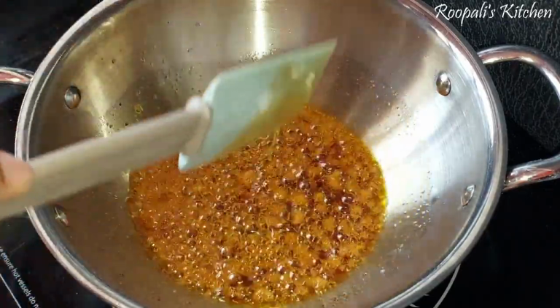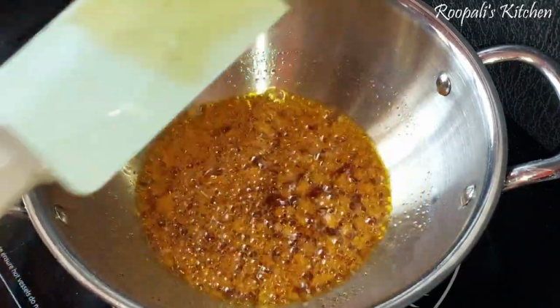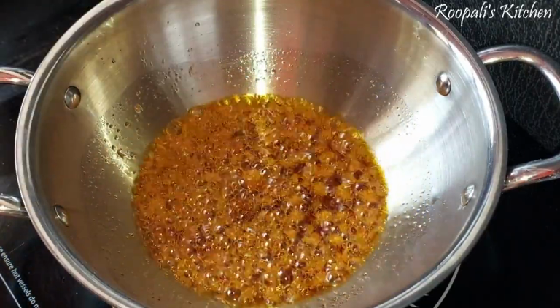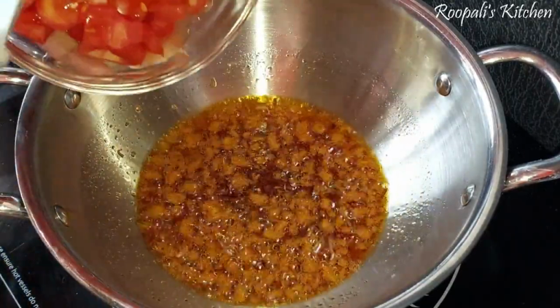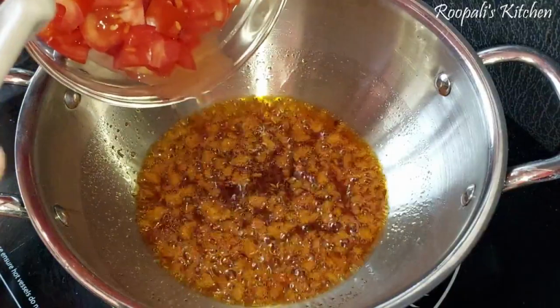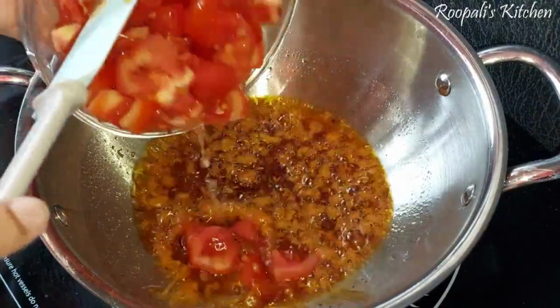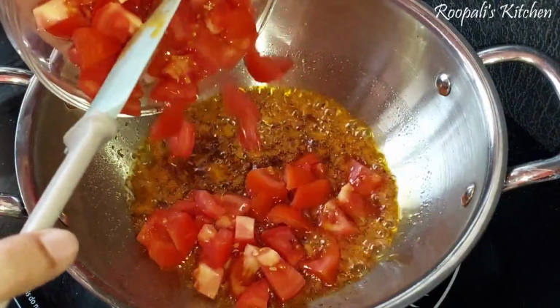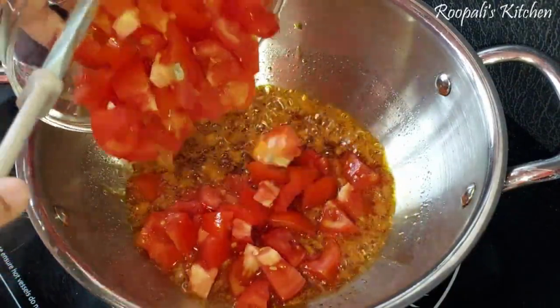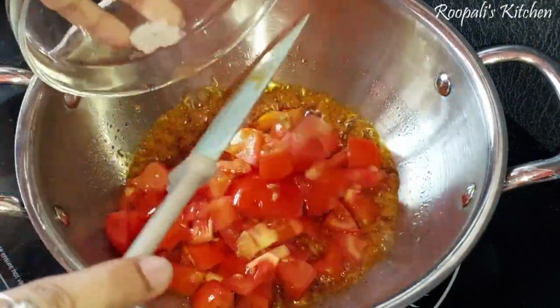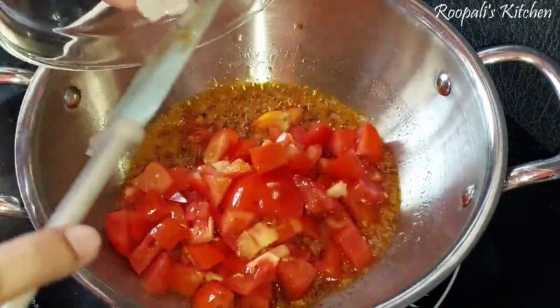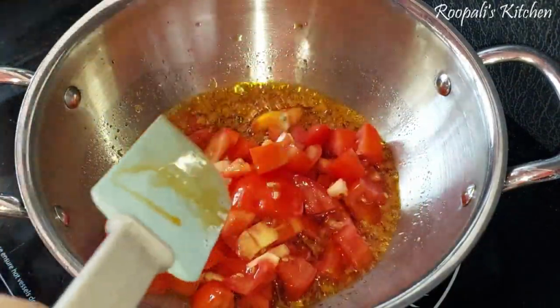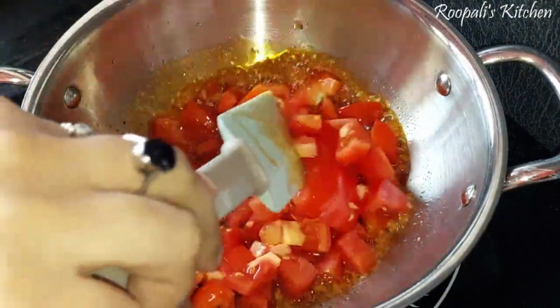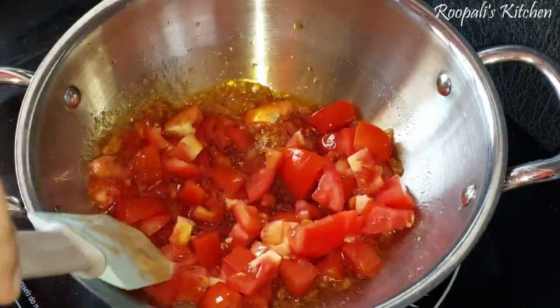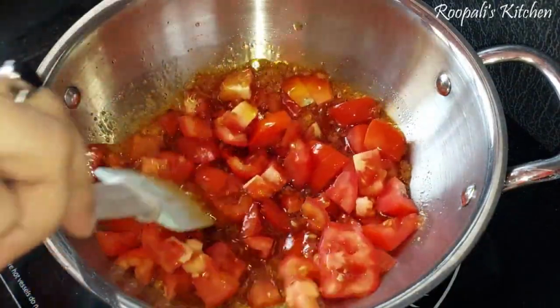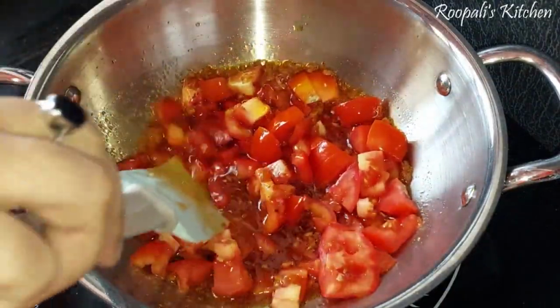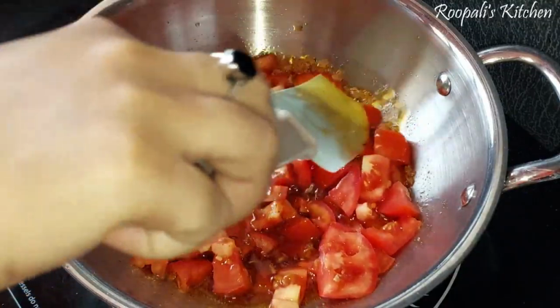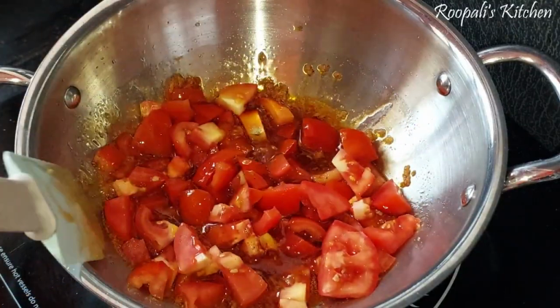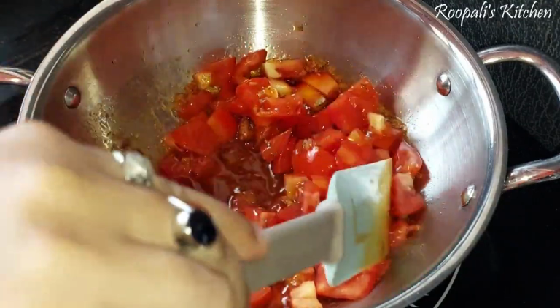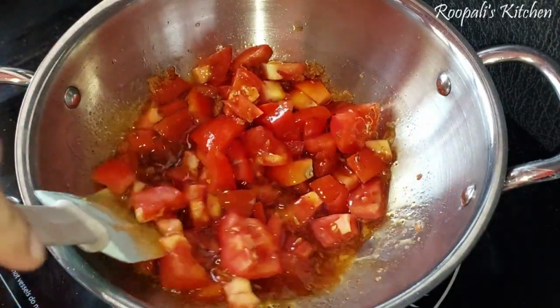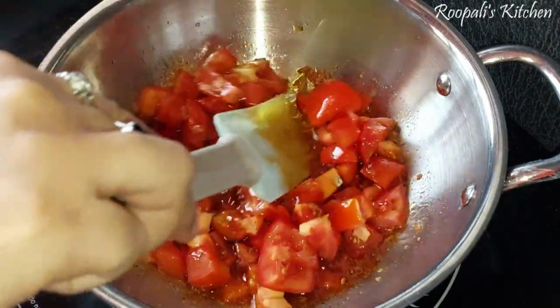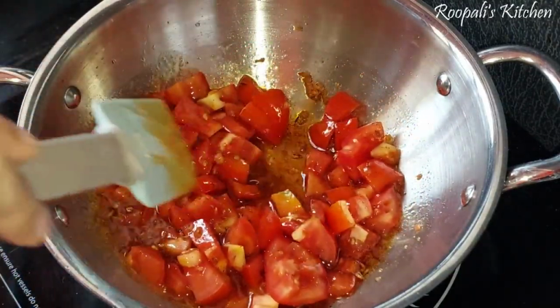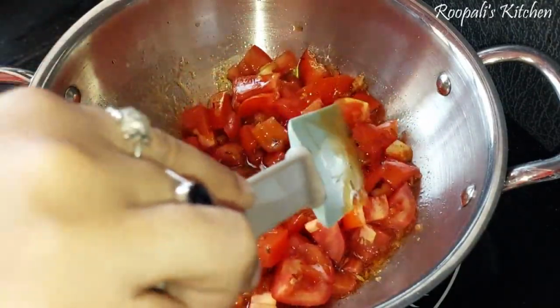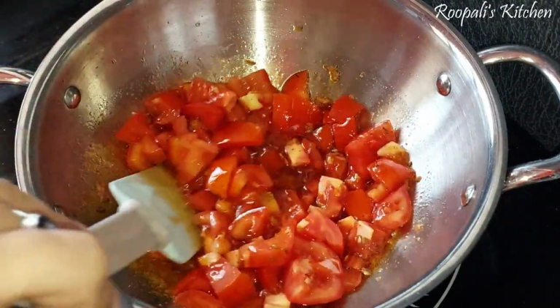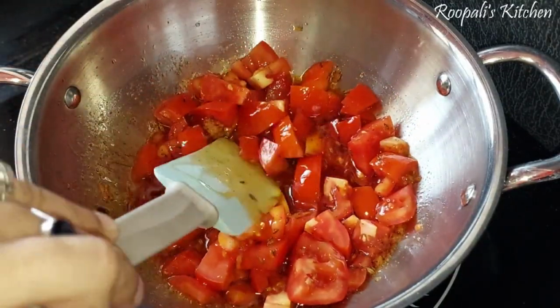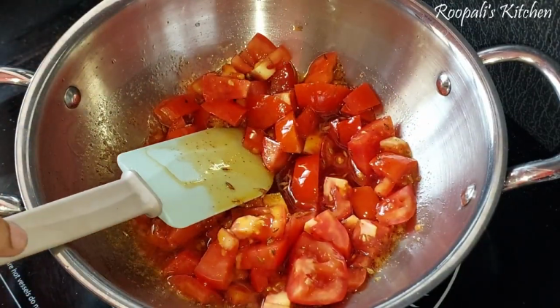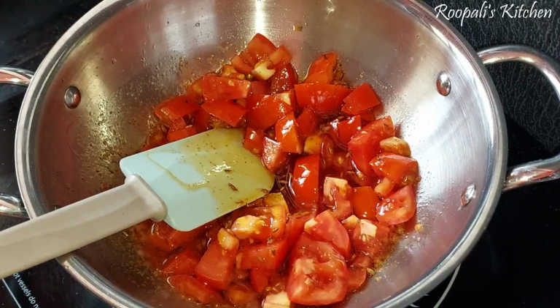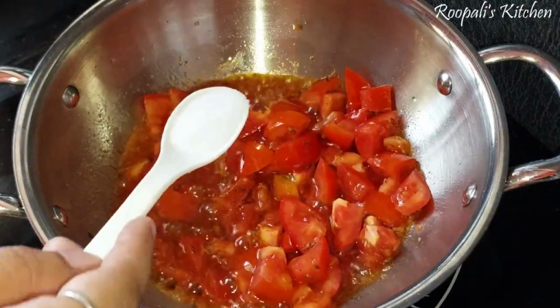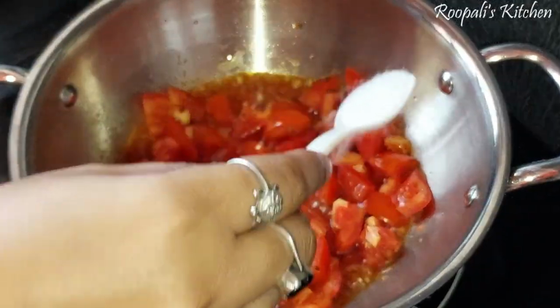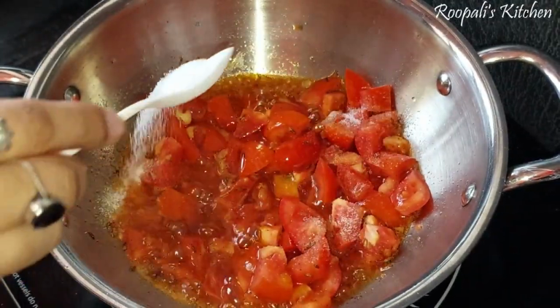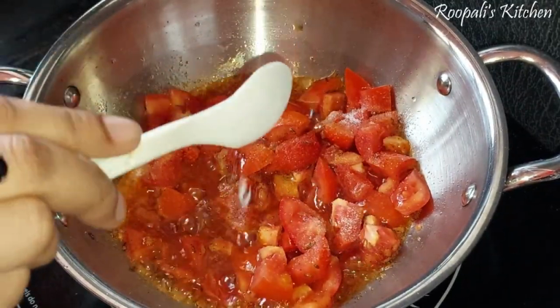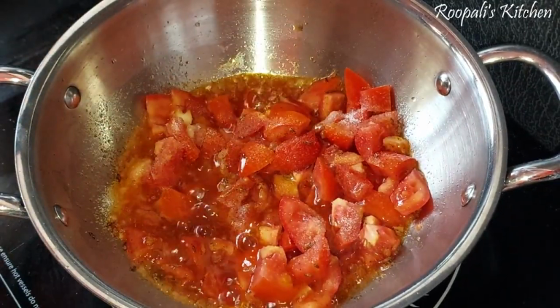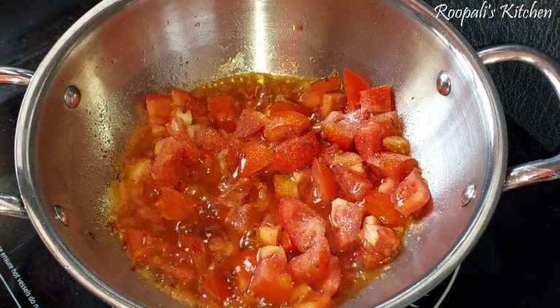I added some oil to keep it going. I had crushed the tomatoes, and it was very important to cut the tomatoes.